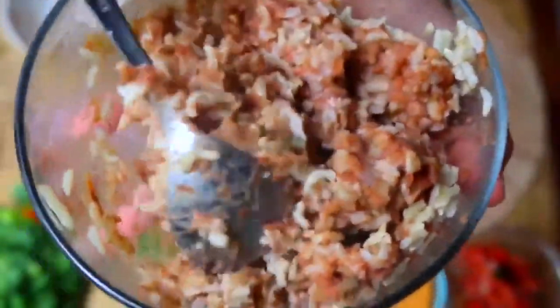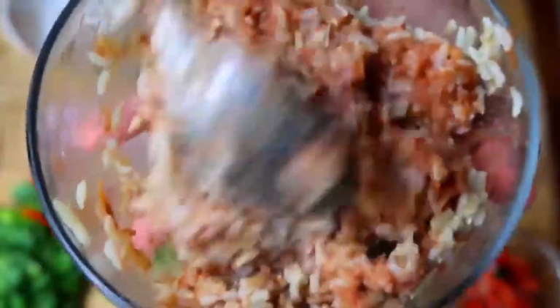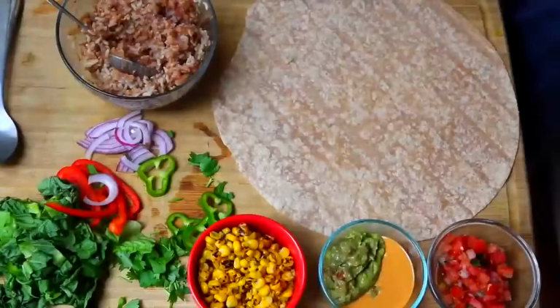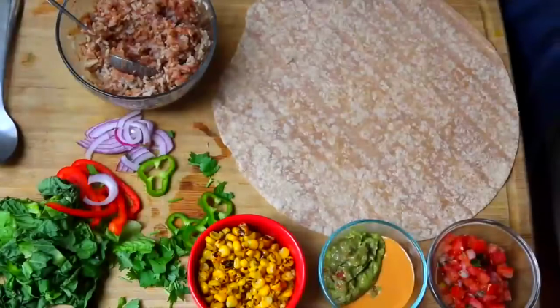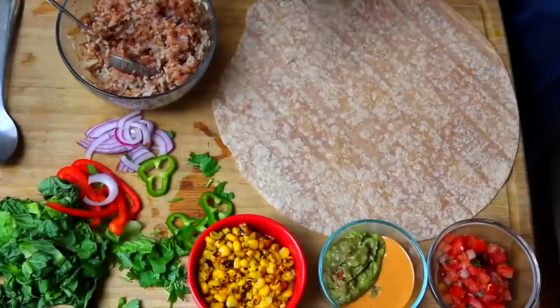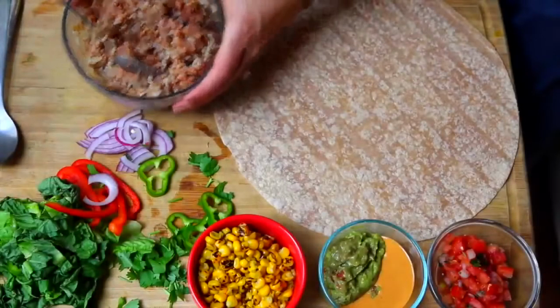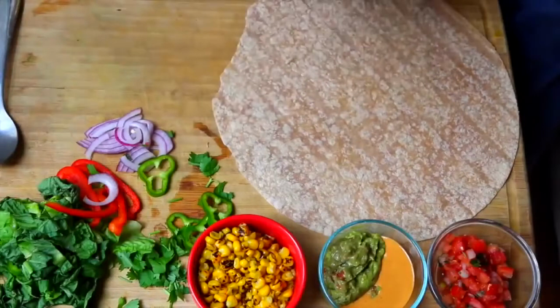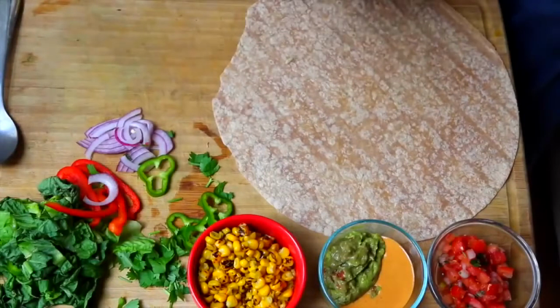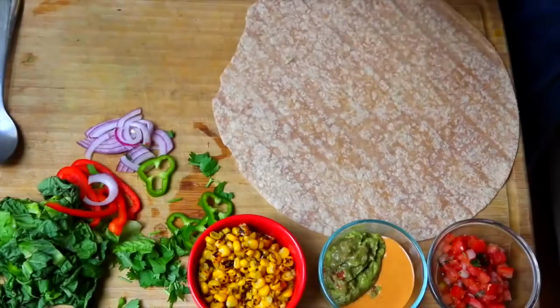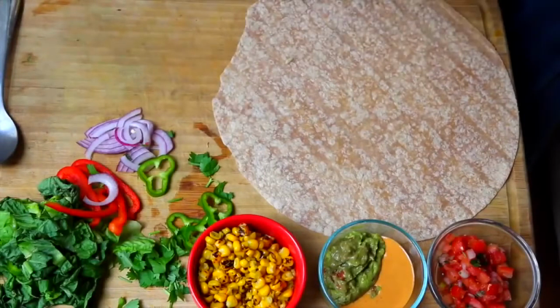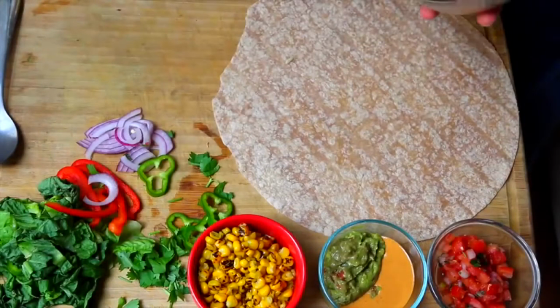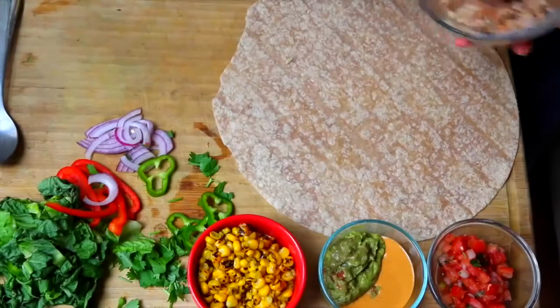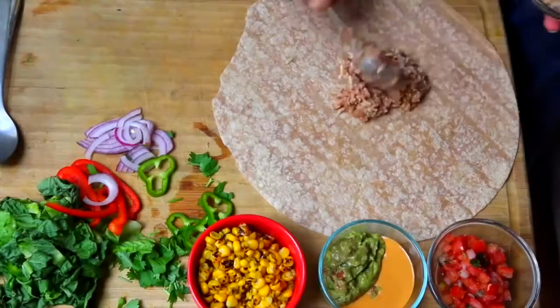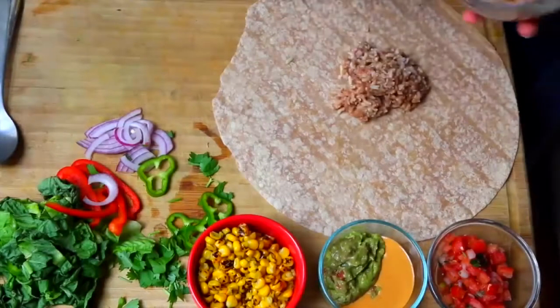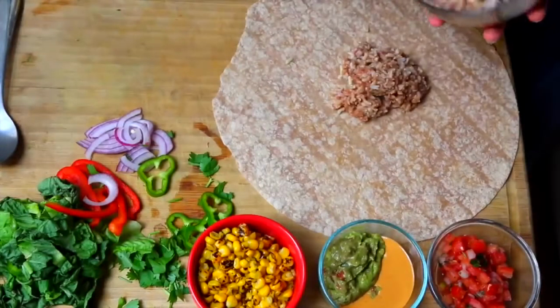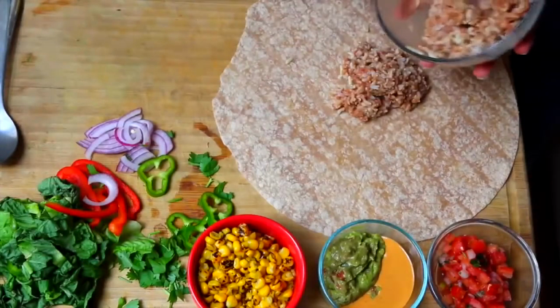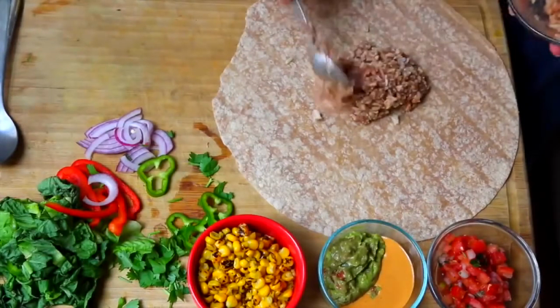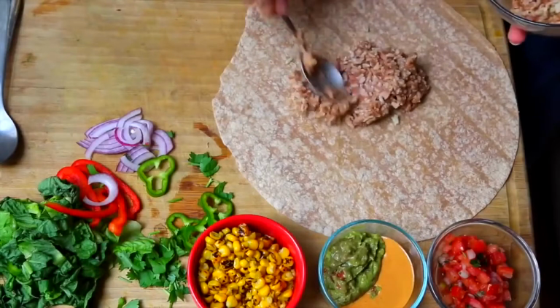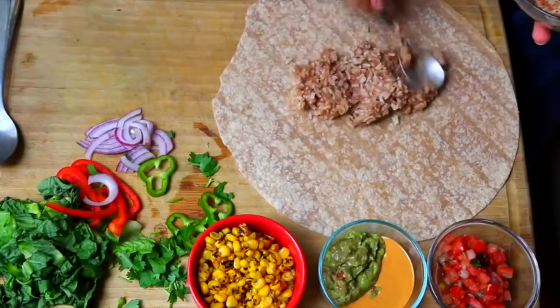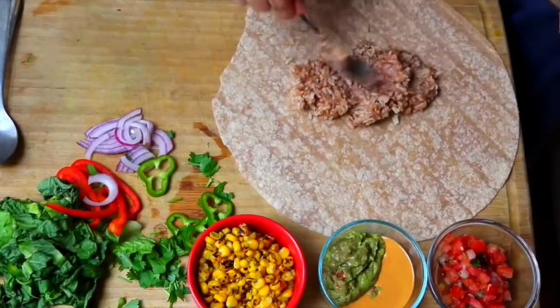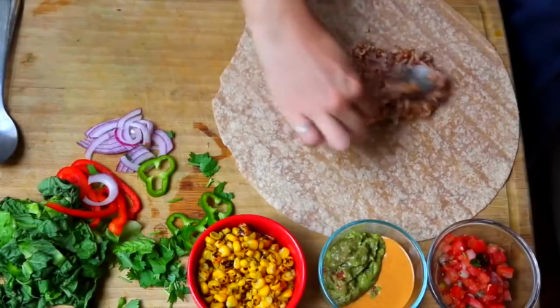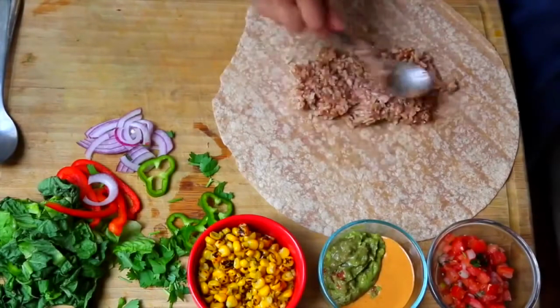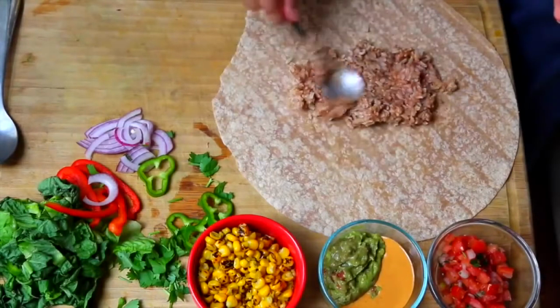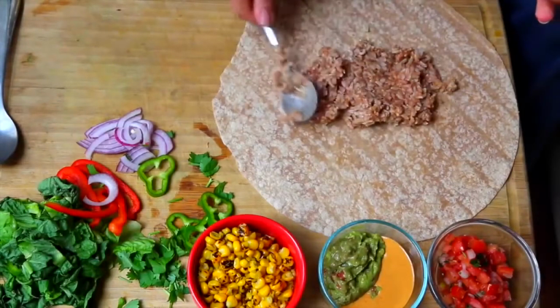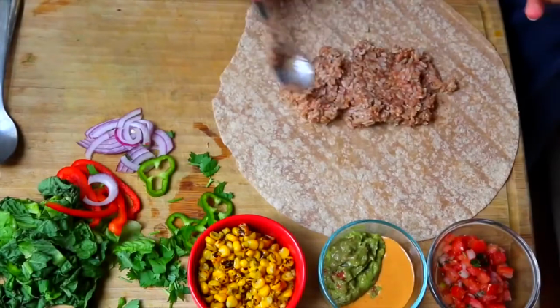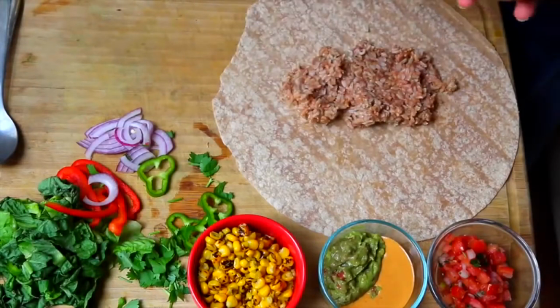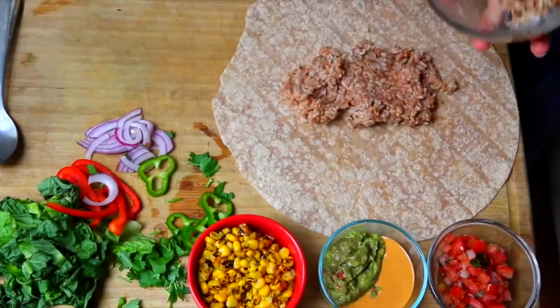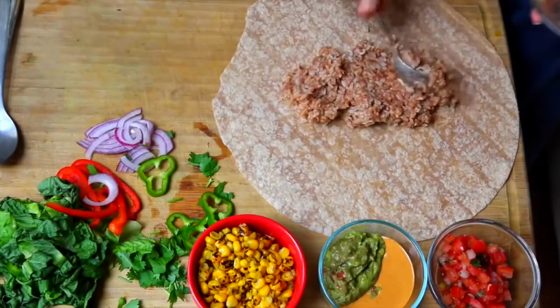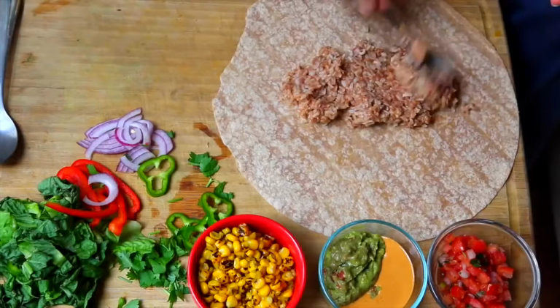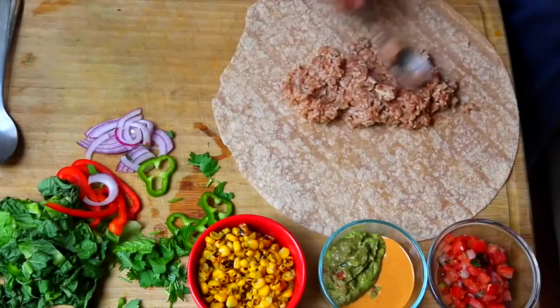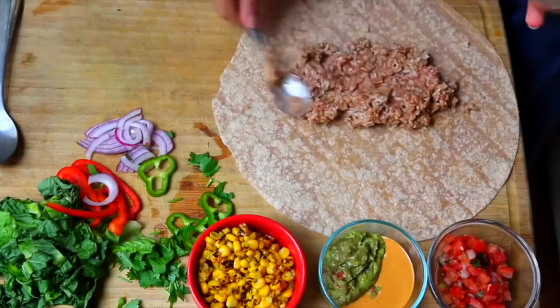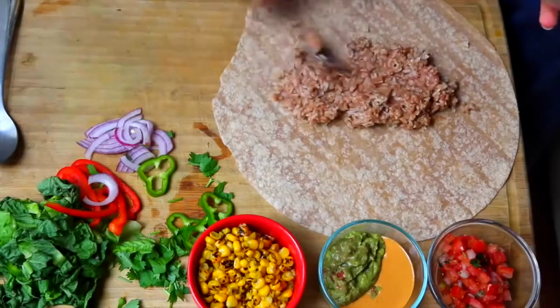After mixing, it's gonna be nice and sticky and hold everything together really well. Then we're just going to place this in the middle of our tortilla, spreading it out toward the sides but keeping about an inch from the edge so it doesn't spill out once we wrap it all together.